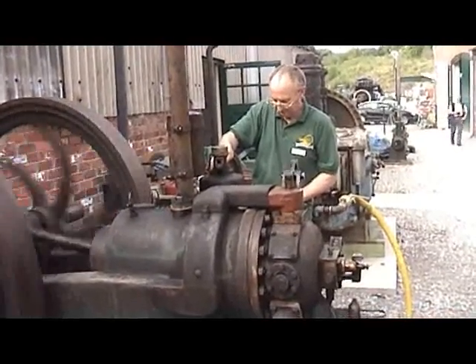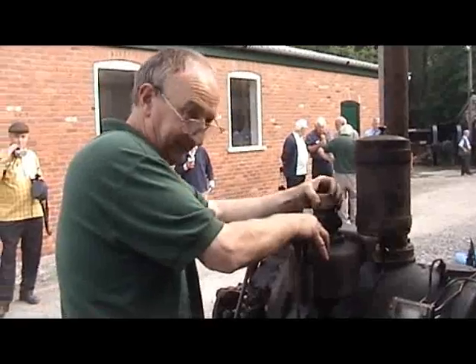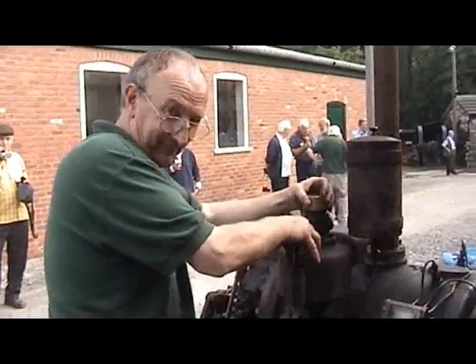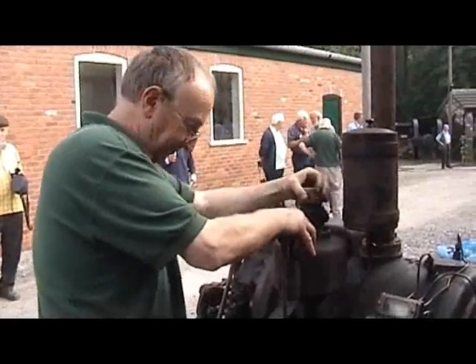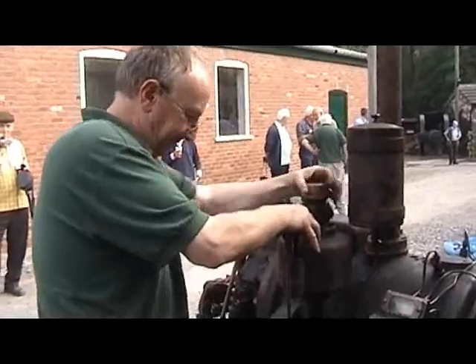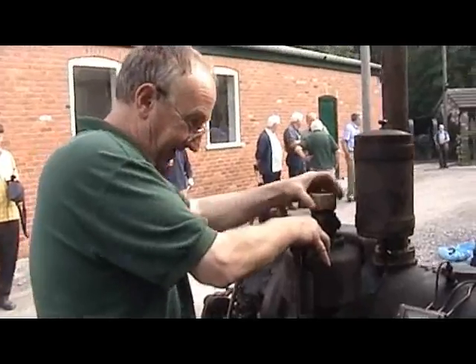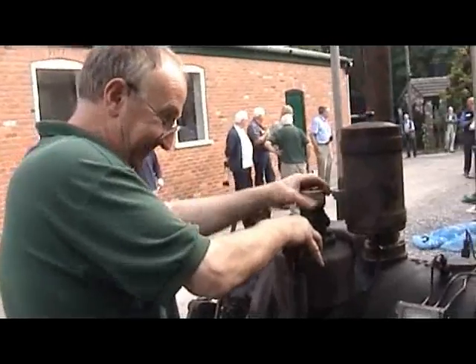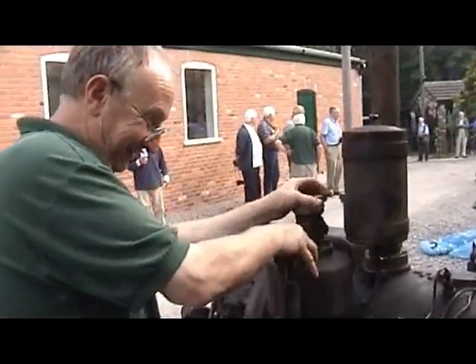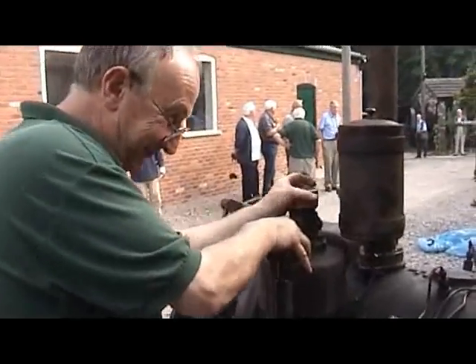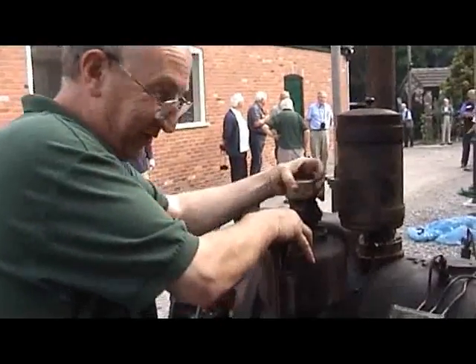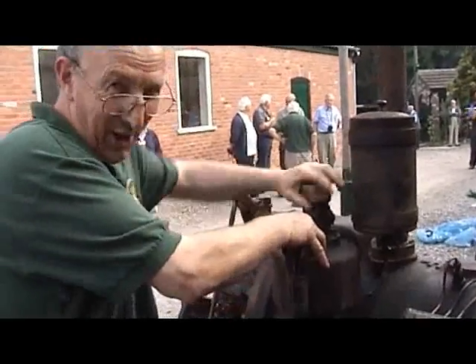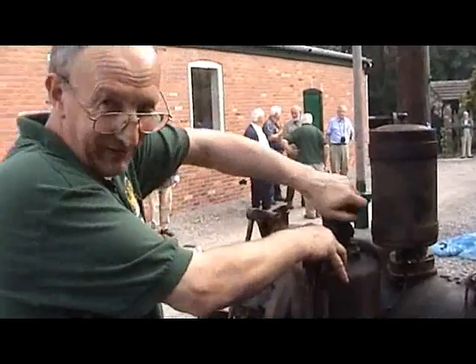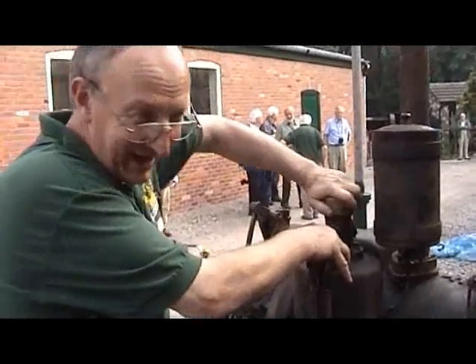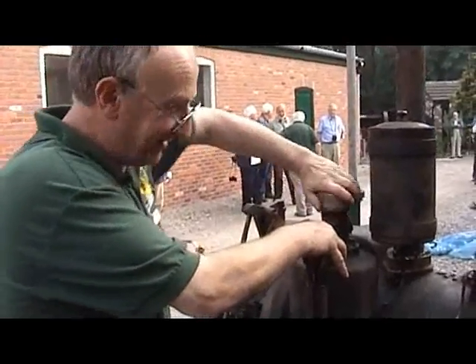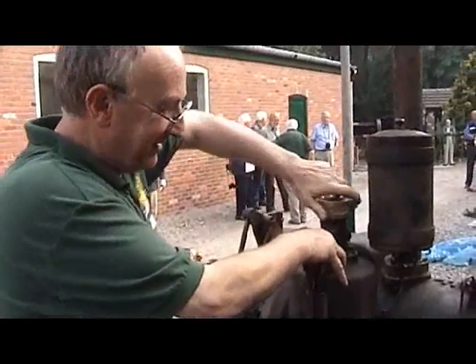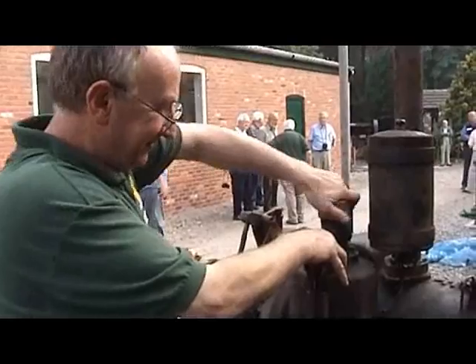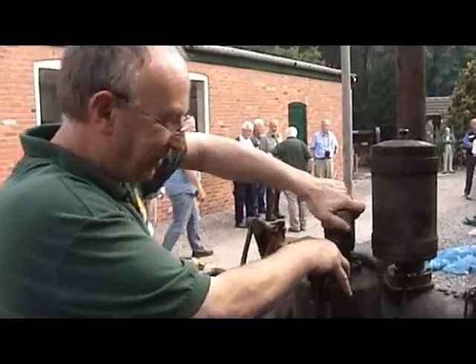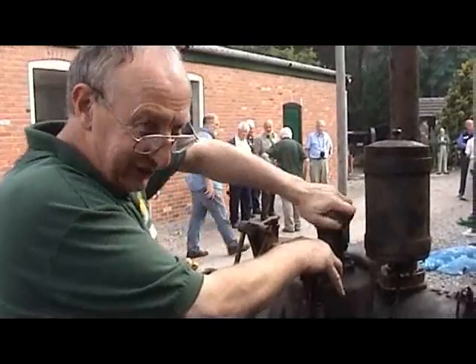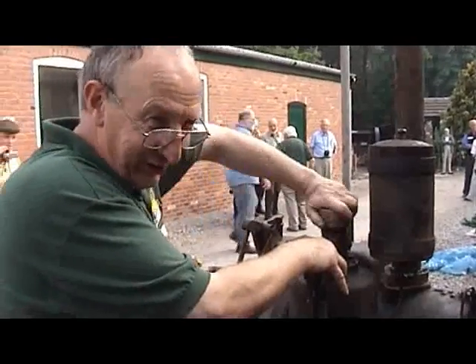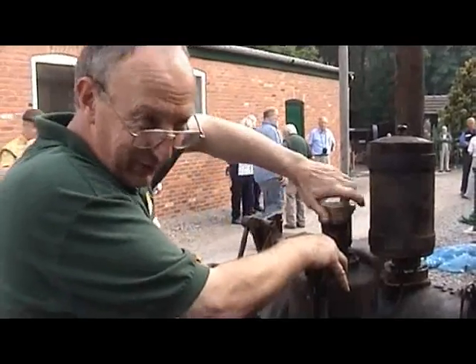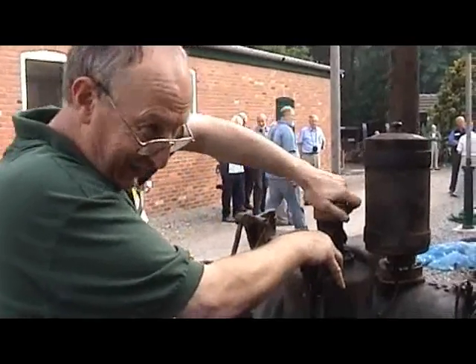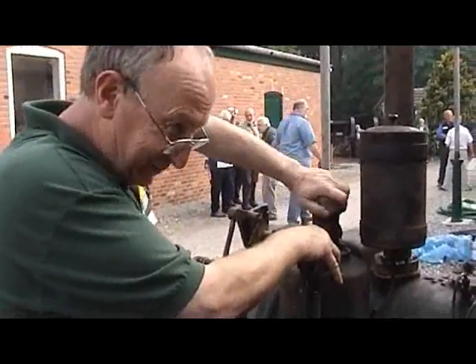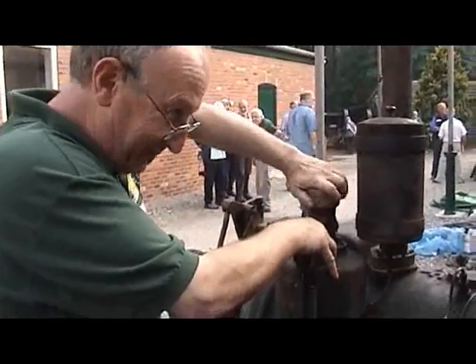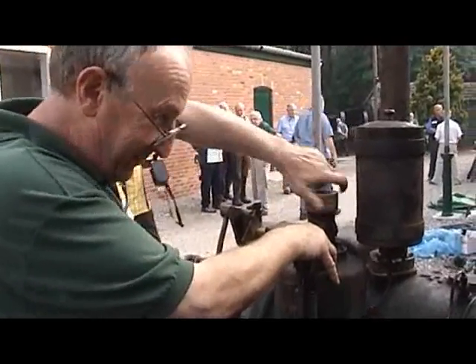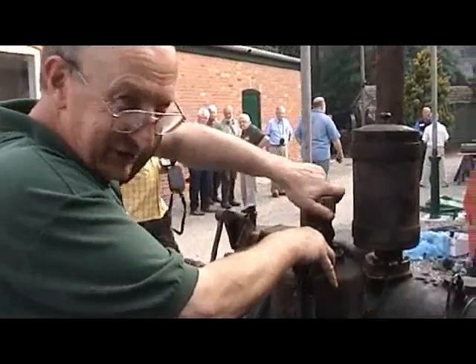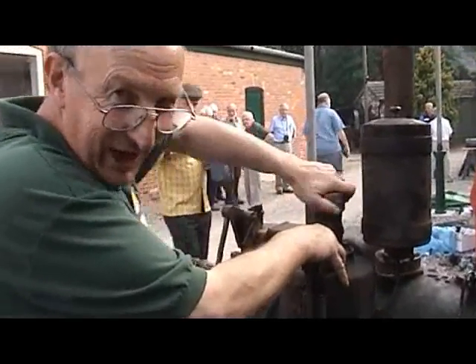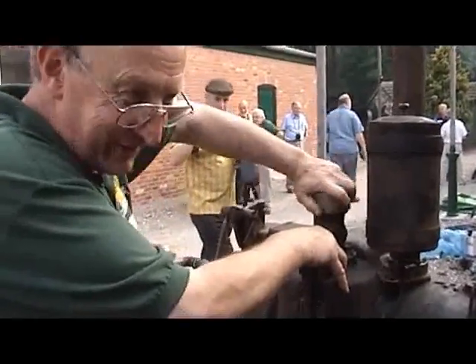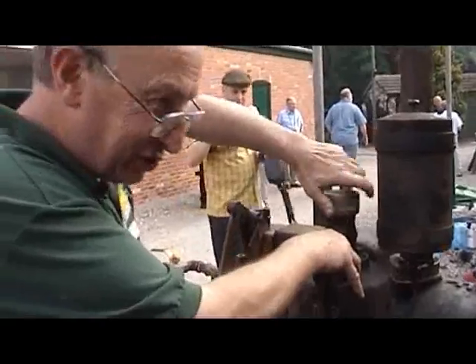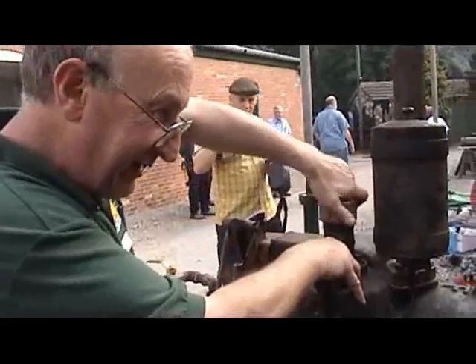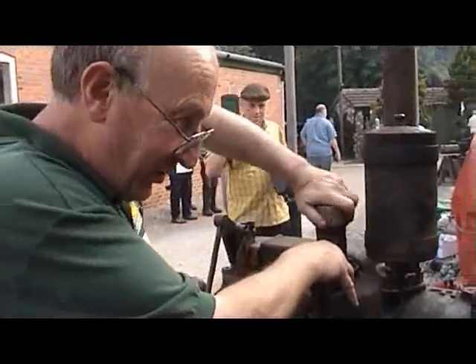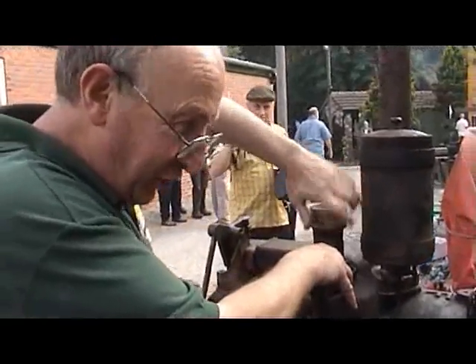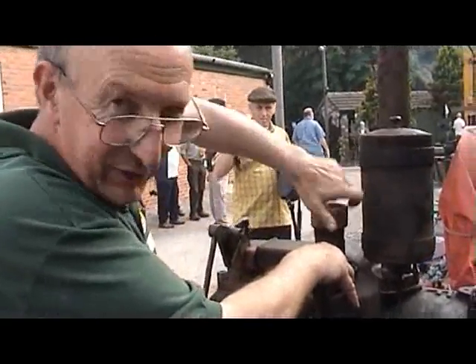Tell me about the engine. You caught me on the hop there — I forgot my notes. It's a 32 brake horsepower wax and spring injection engine used at Softway Waterworks.